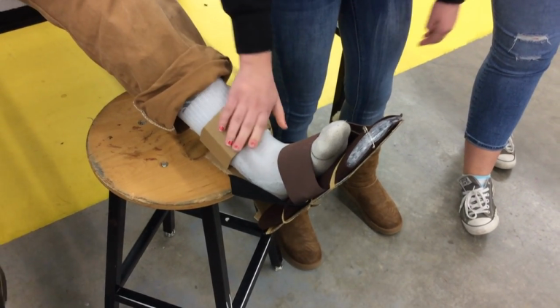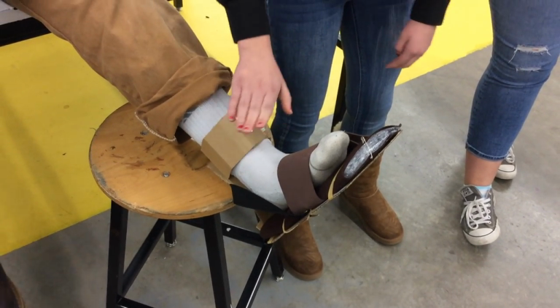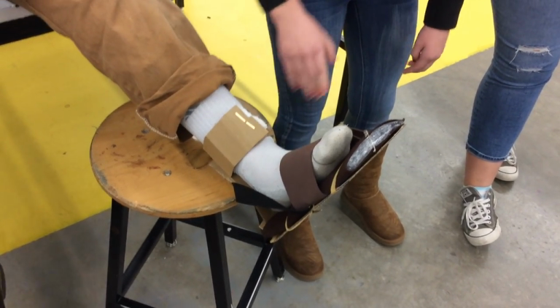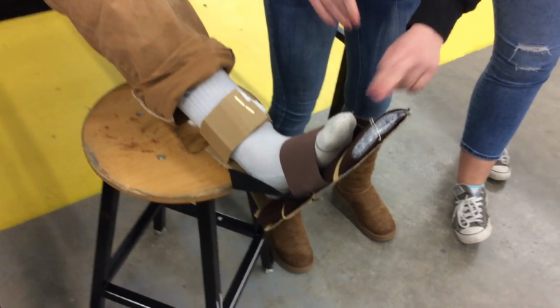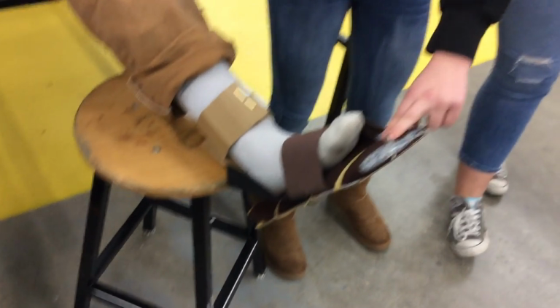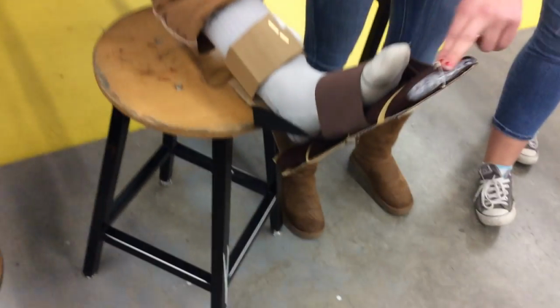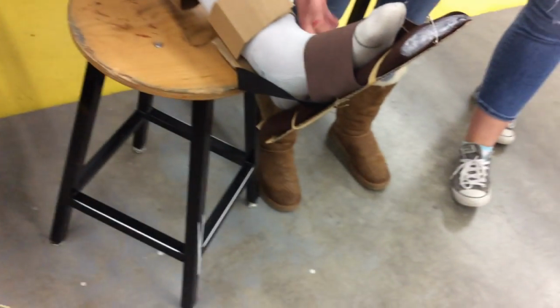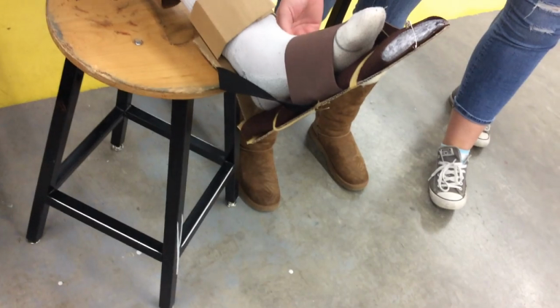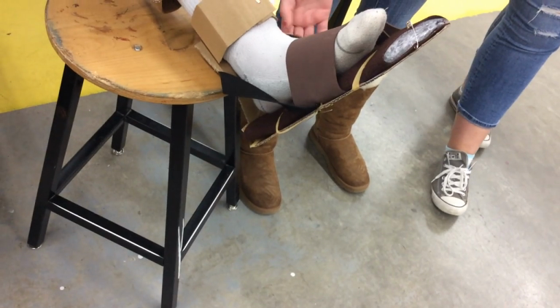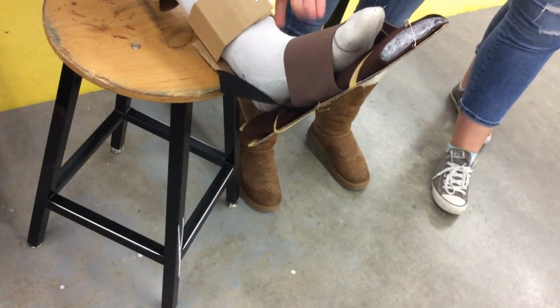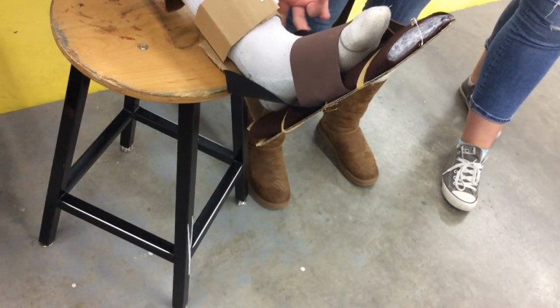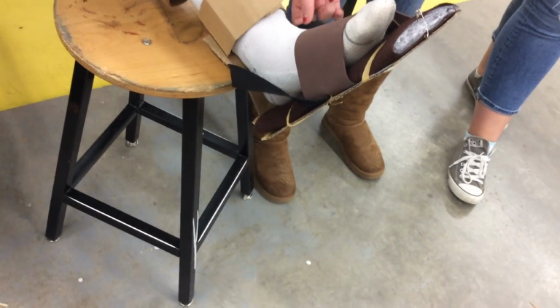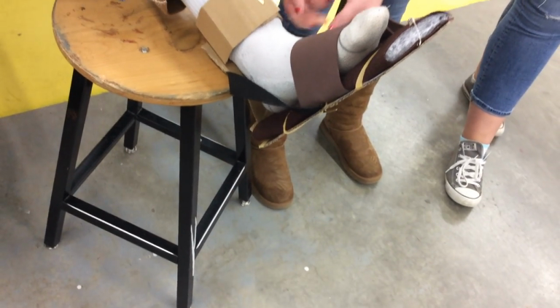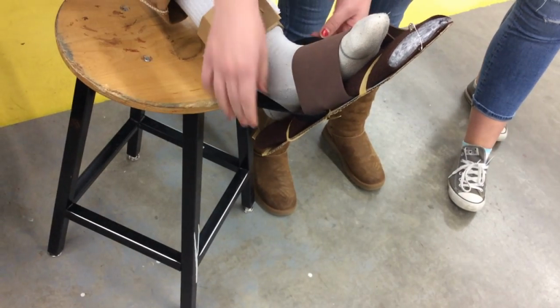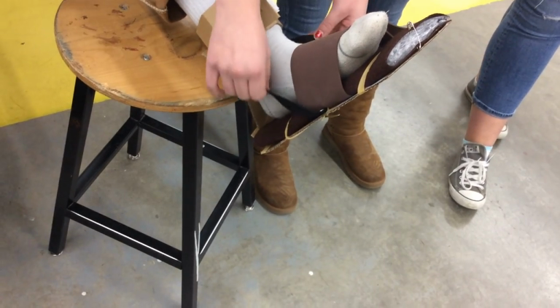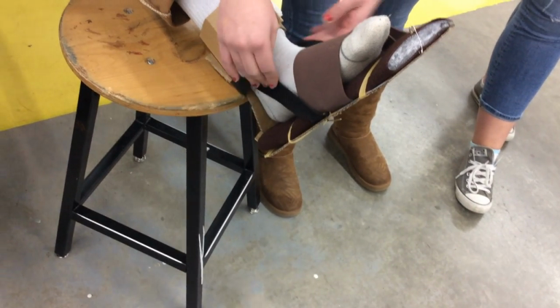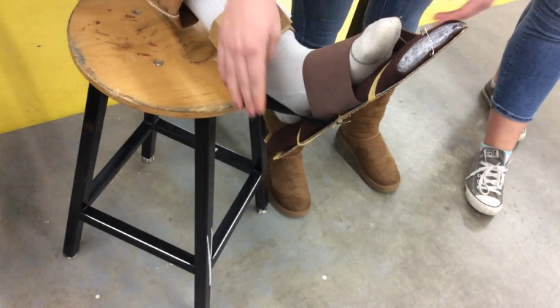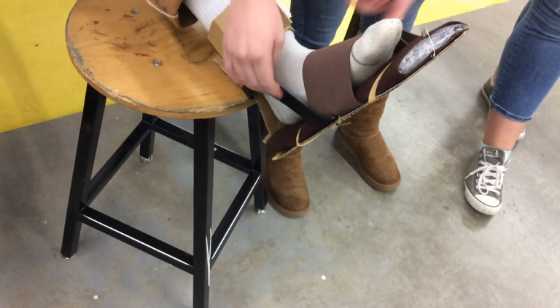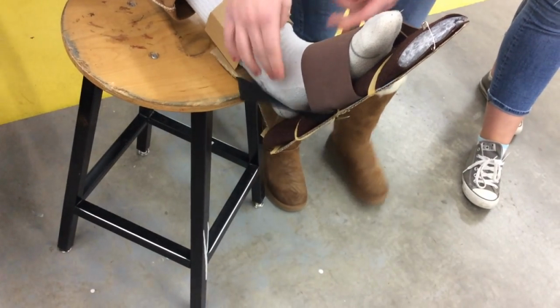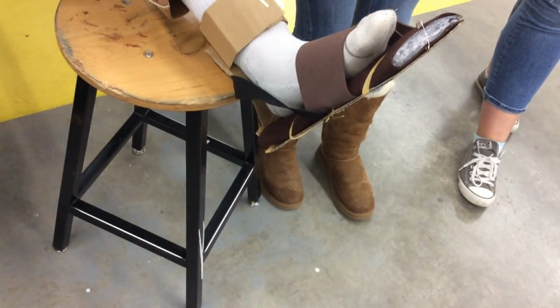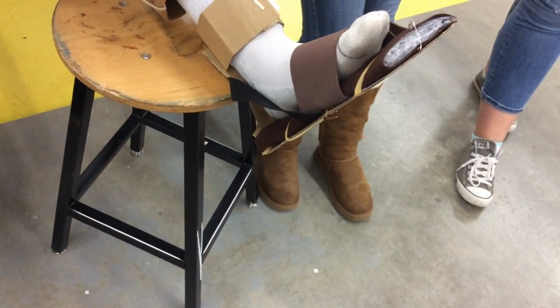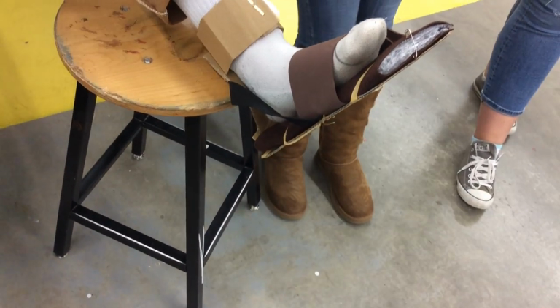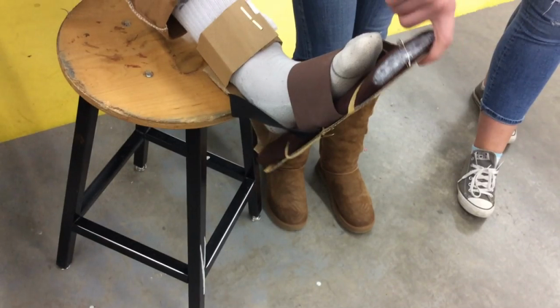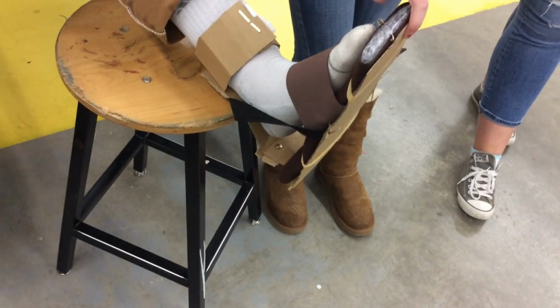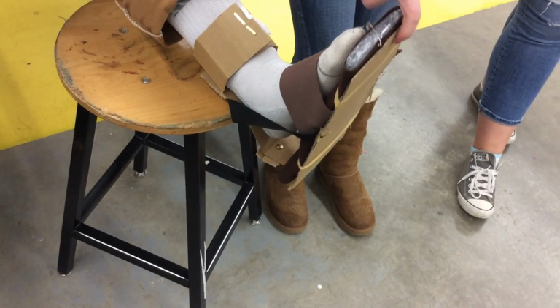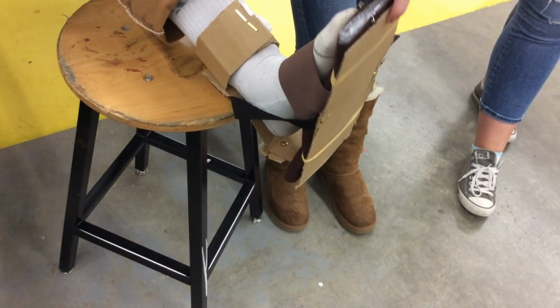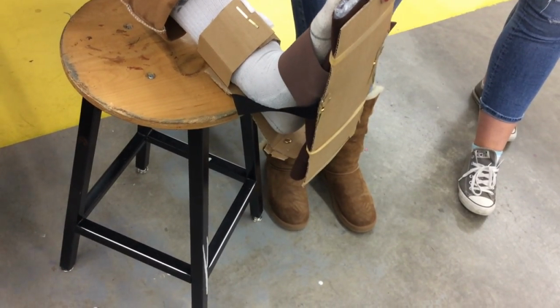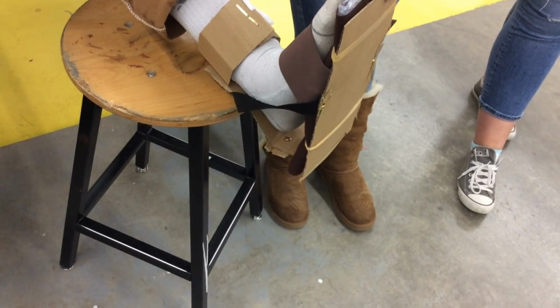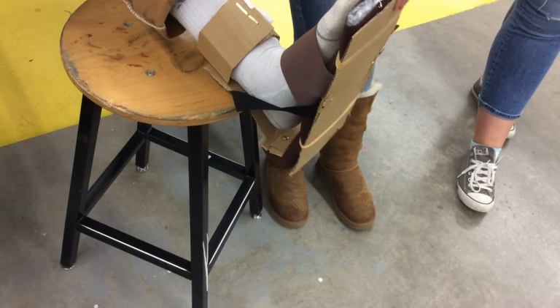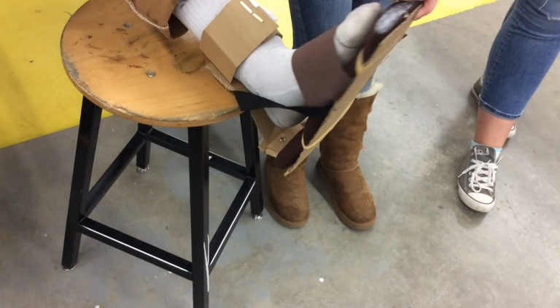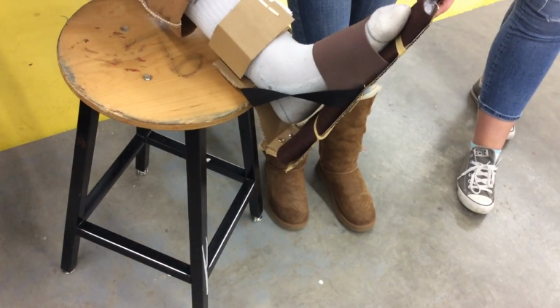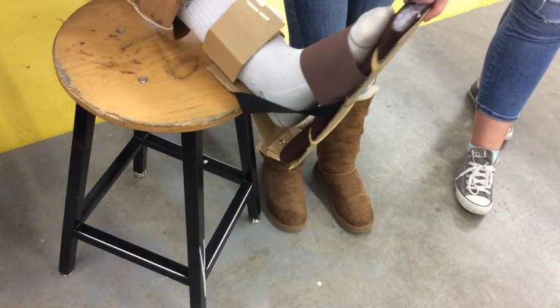And then how it's not able to go down is with this — the strap. Yeah. And you can still make it go upward and to the sides.